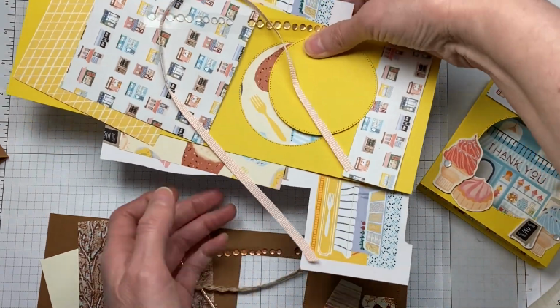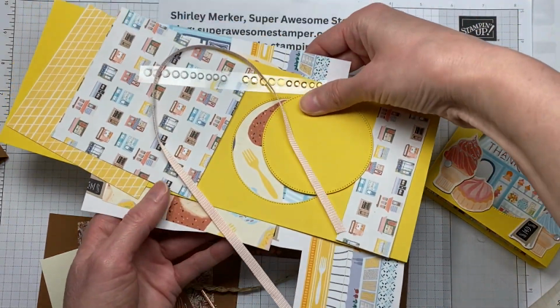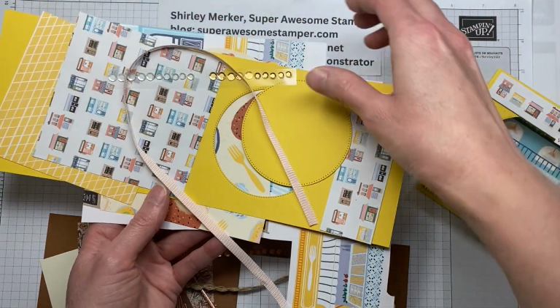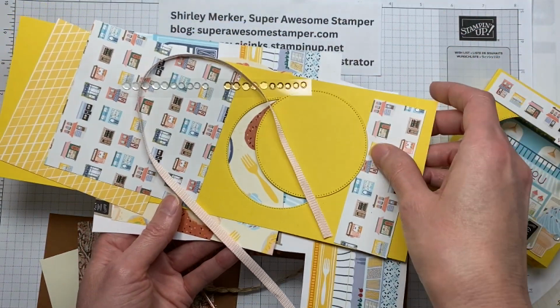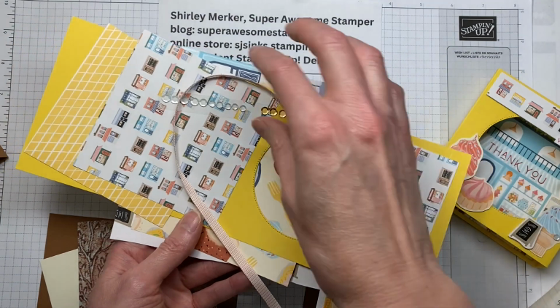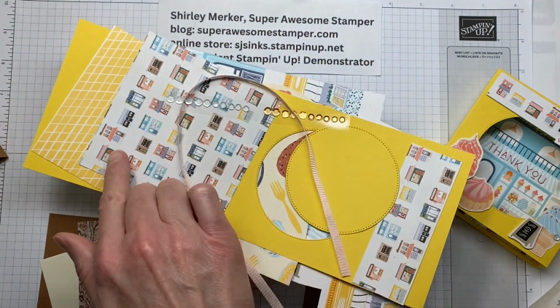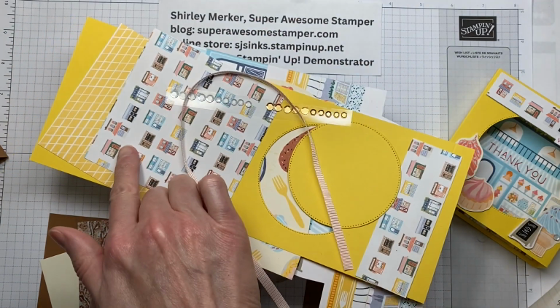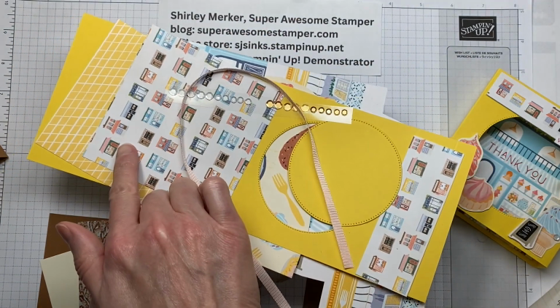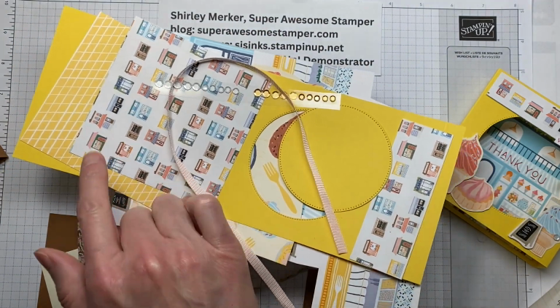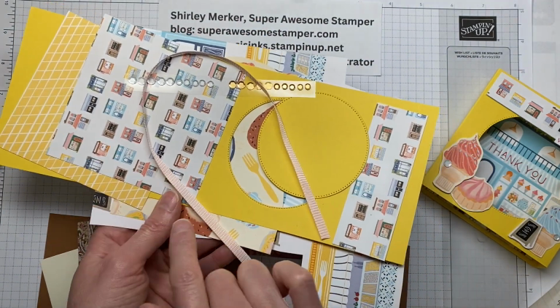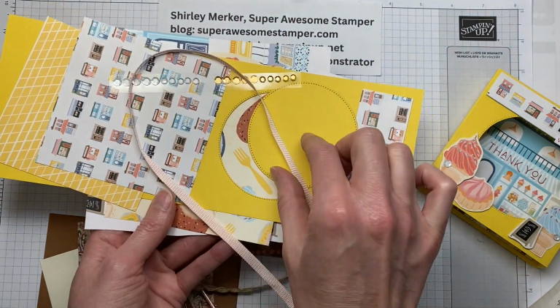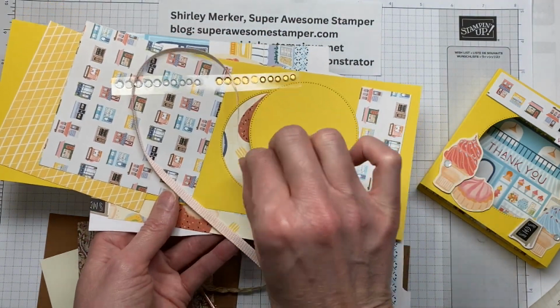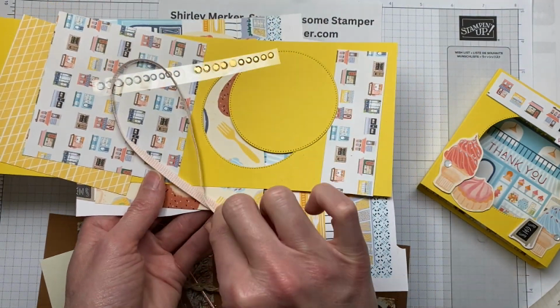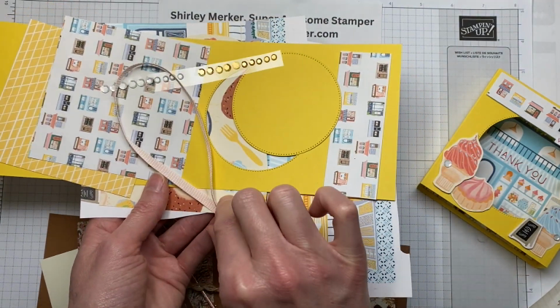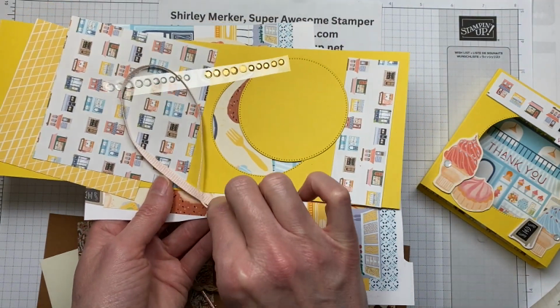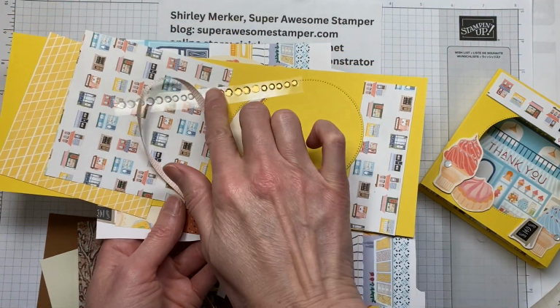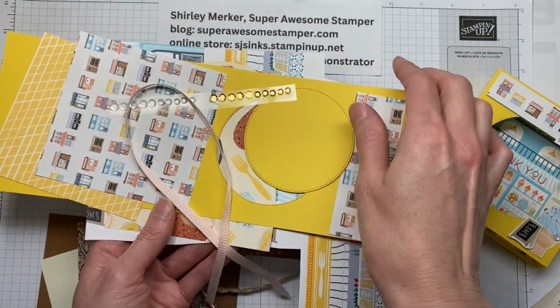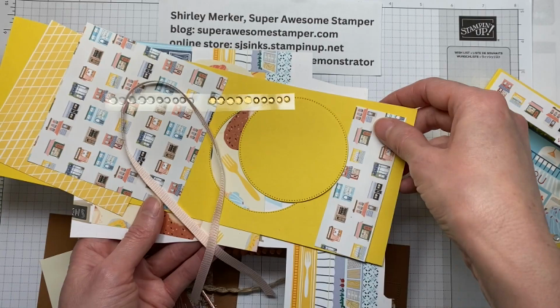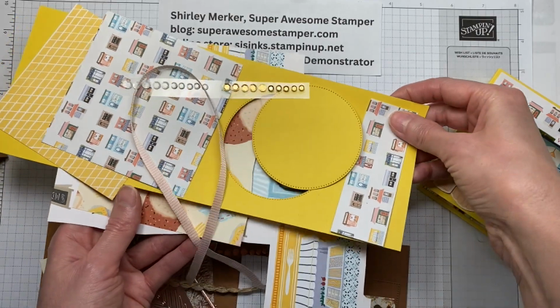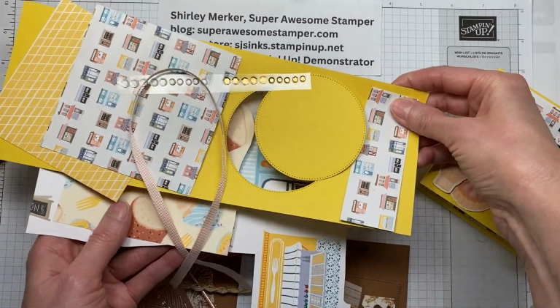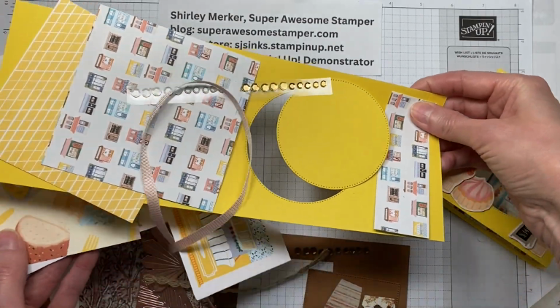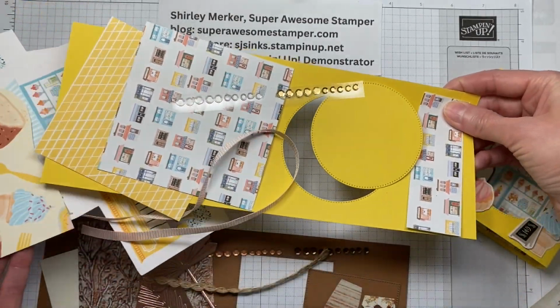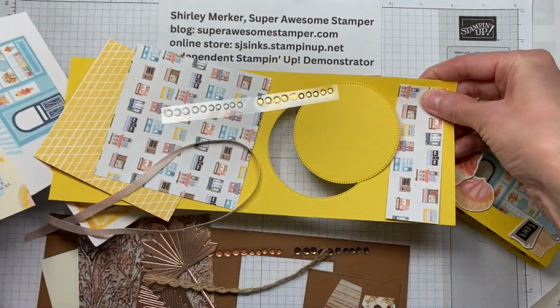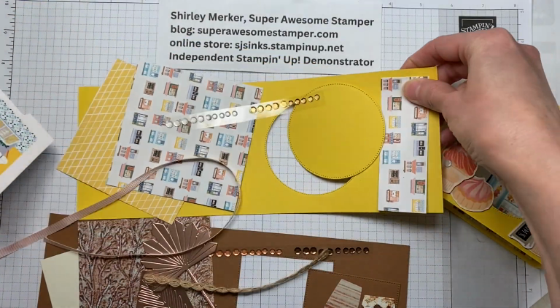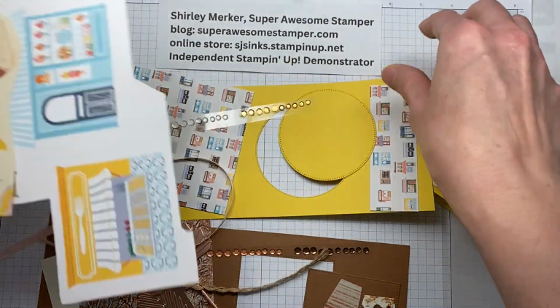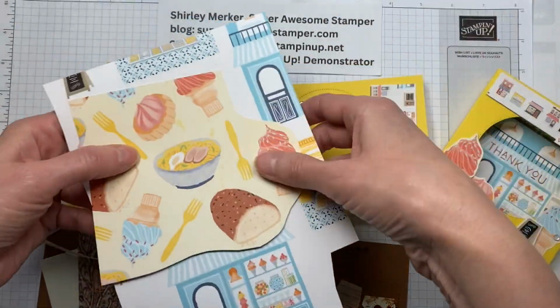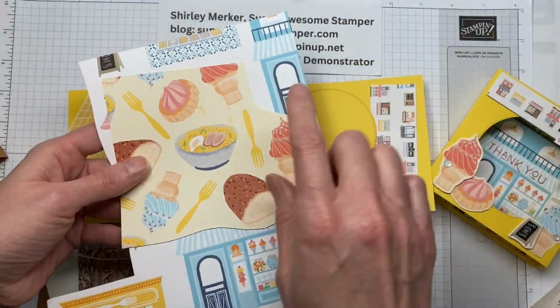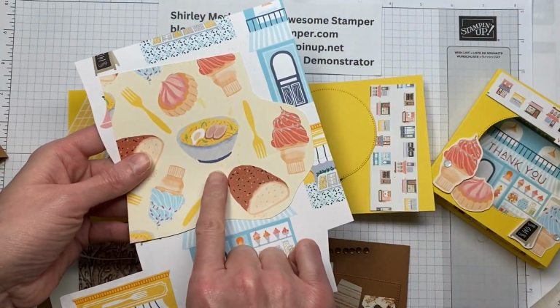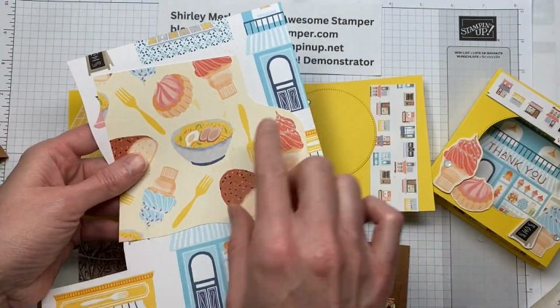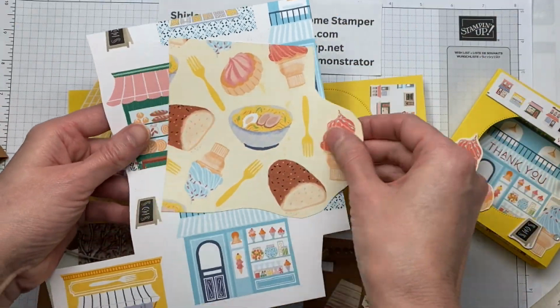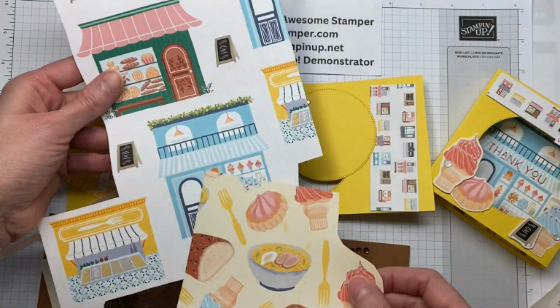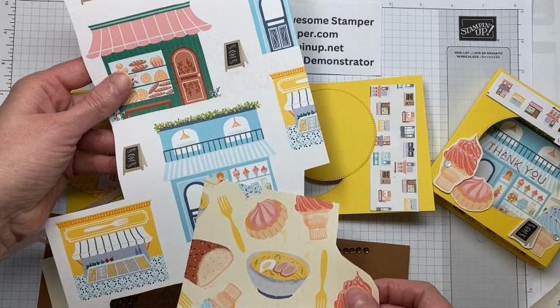The Little Shops kit features Daffodil Delight cardstock, some squares of the coordinating pattern paper, a length of ribbon, a strip of sequins, and then you will need to fussy cut the coordinating image and the shops.